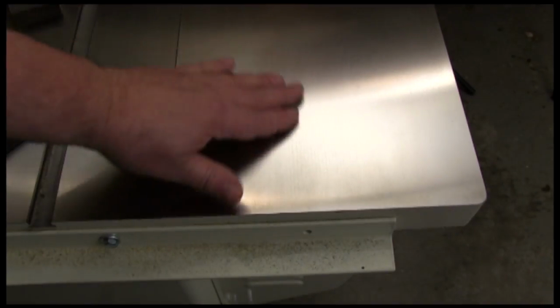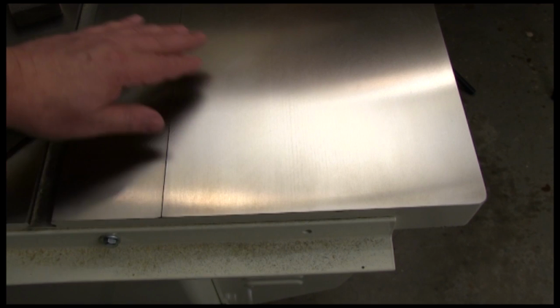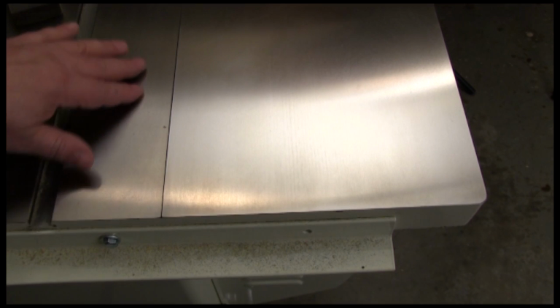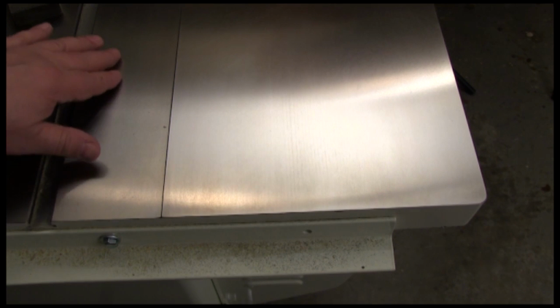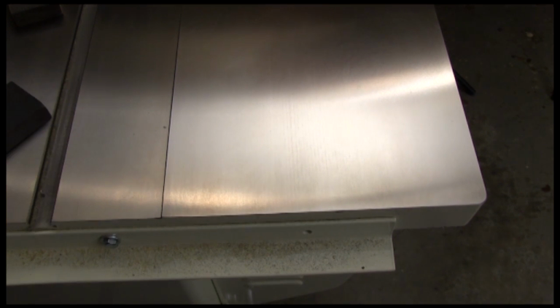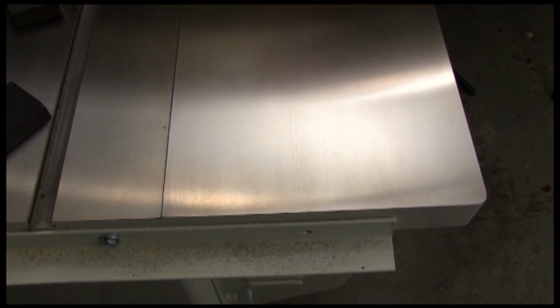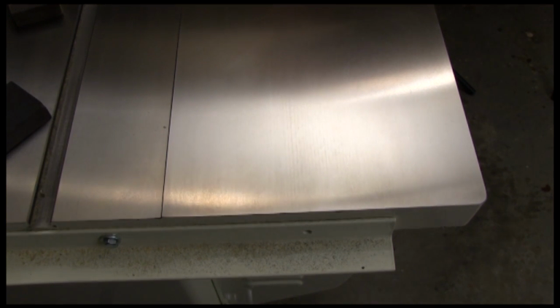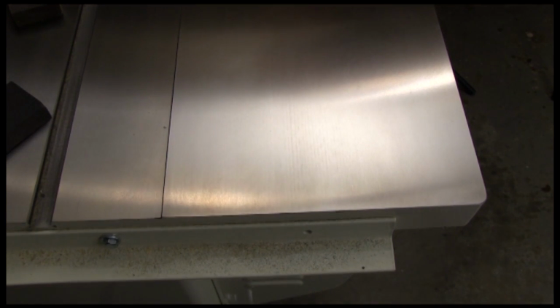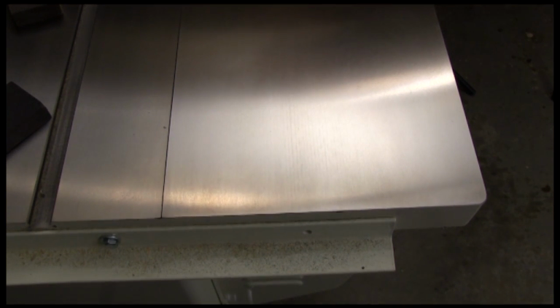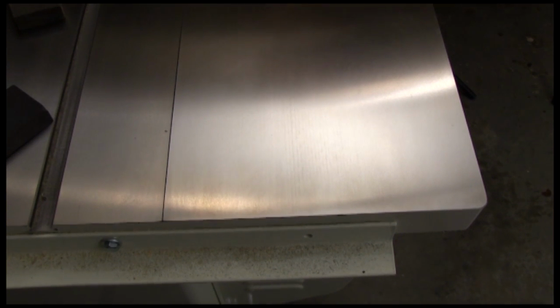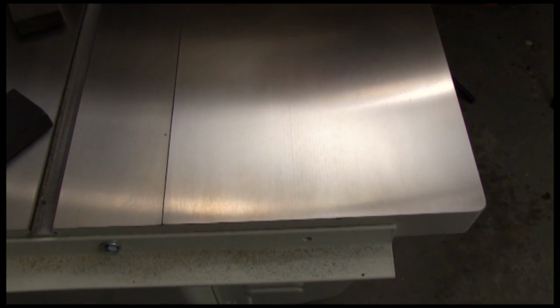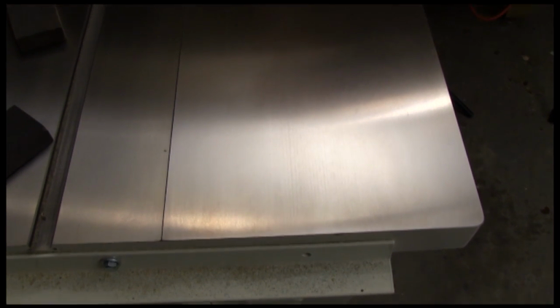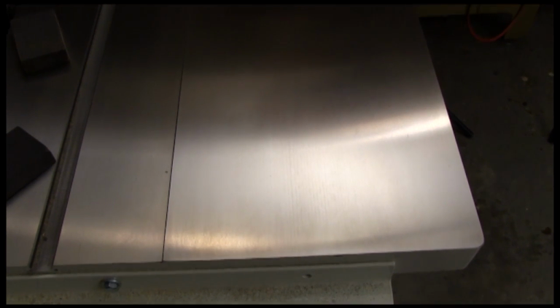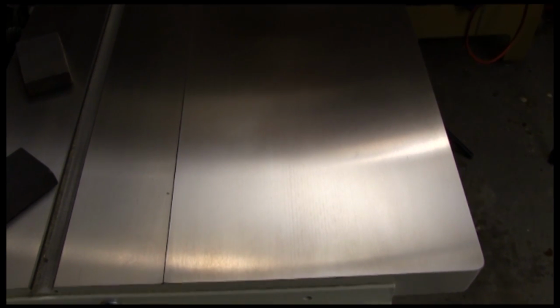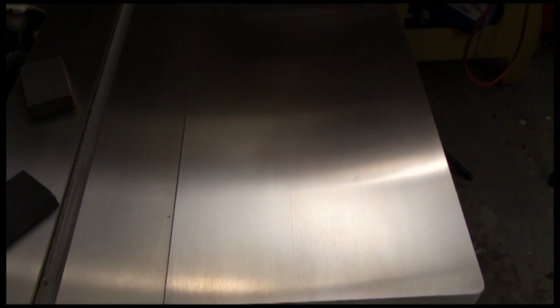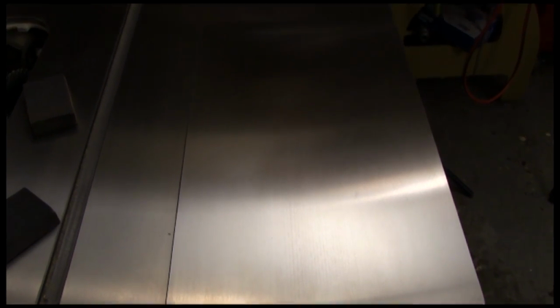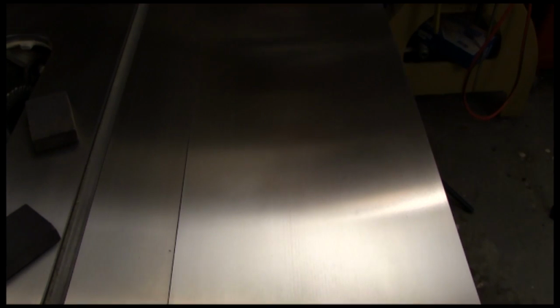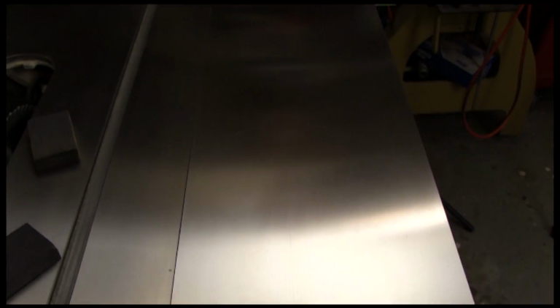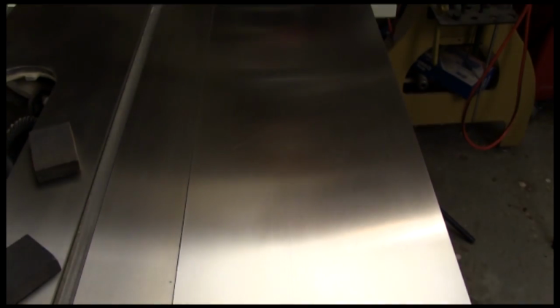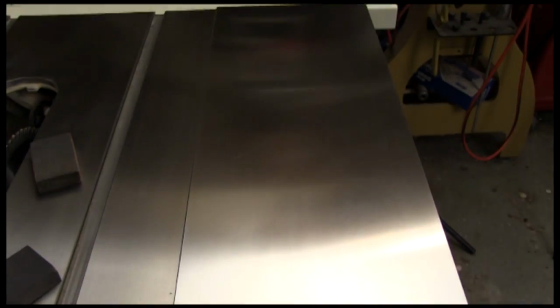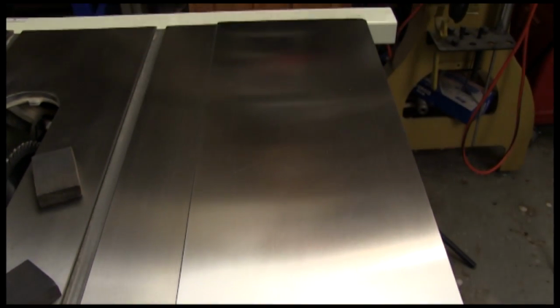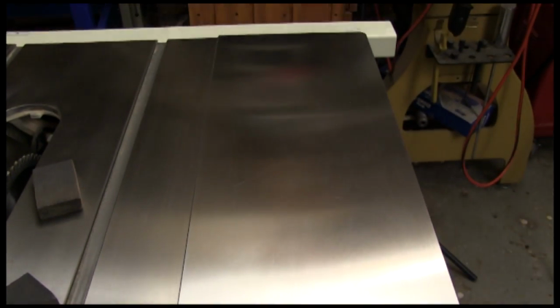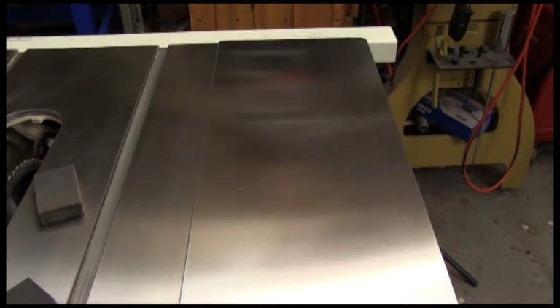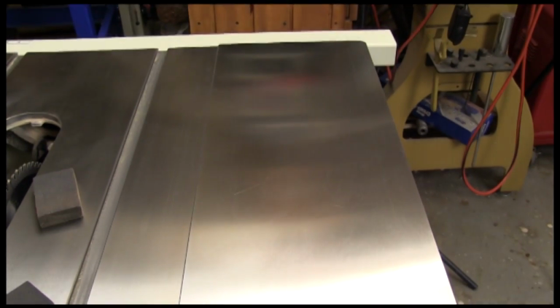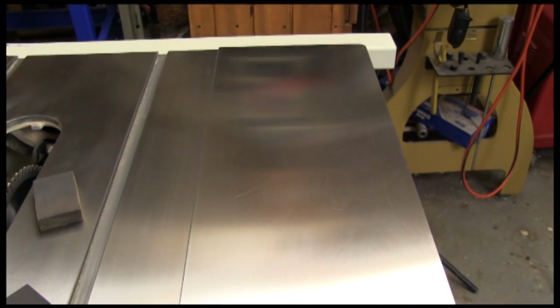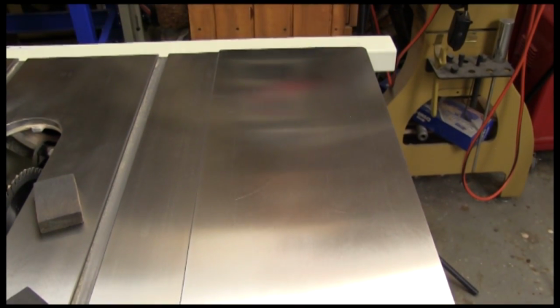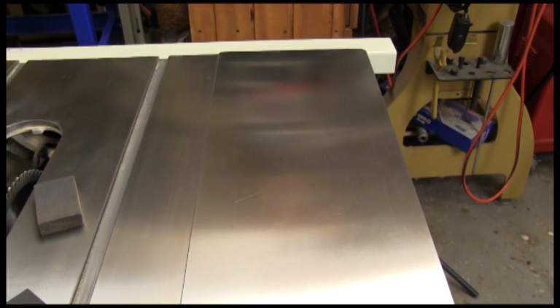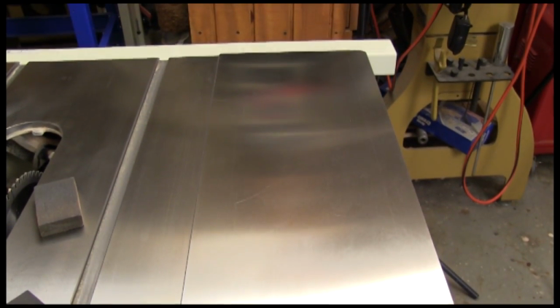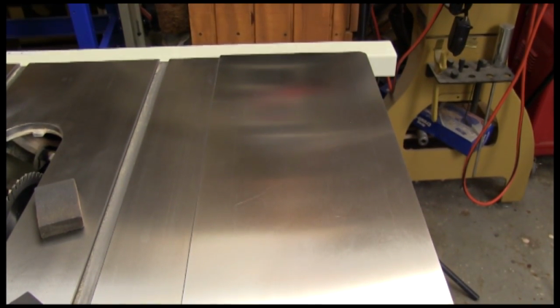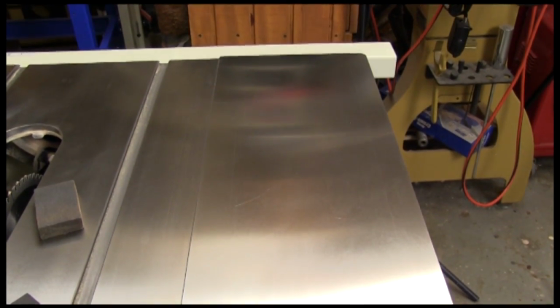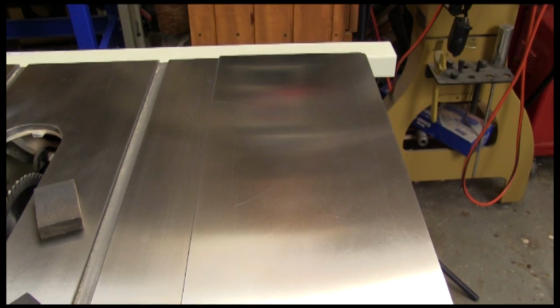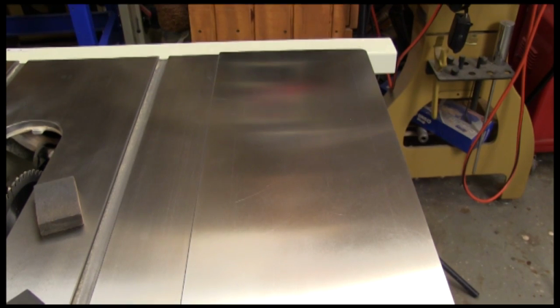In the time we've been talking here, I did this one wing, and you can see how different it looks from the rest of the saw. It feels a lot smoother and it's got more of a shine, even though I haven't put any protectant on it yet.